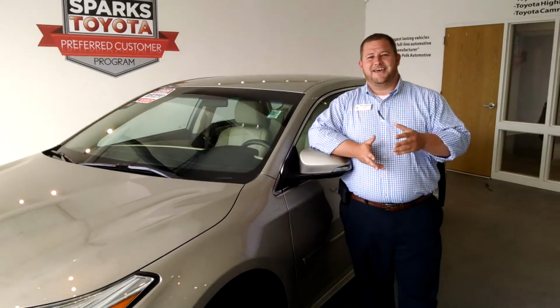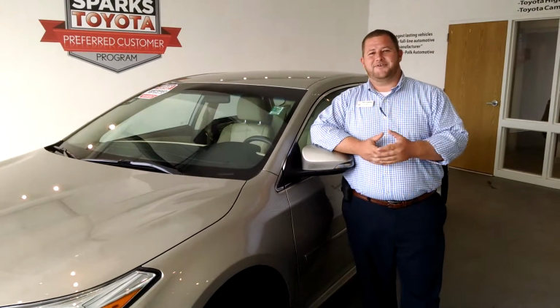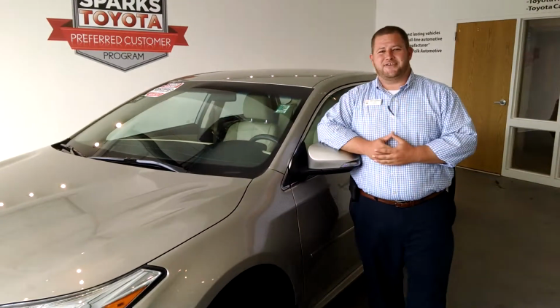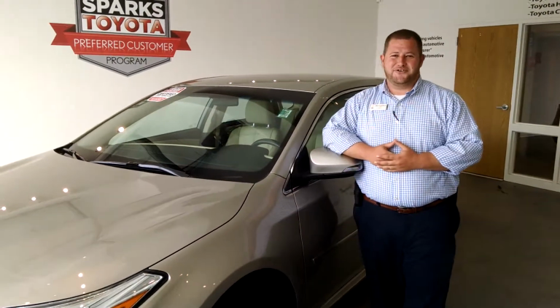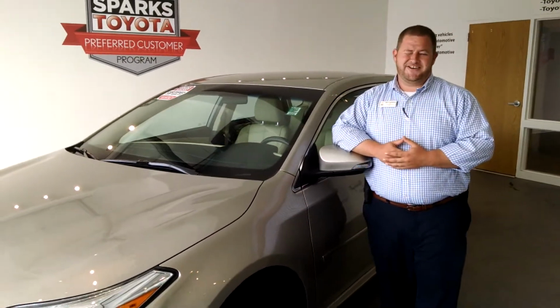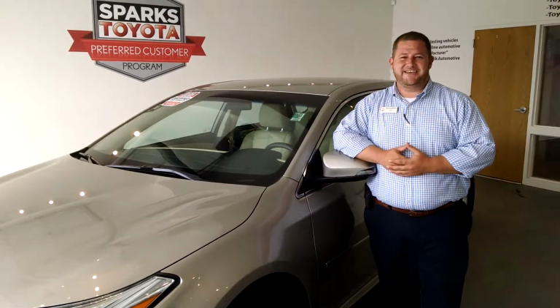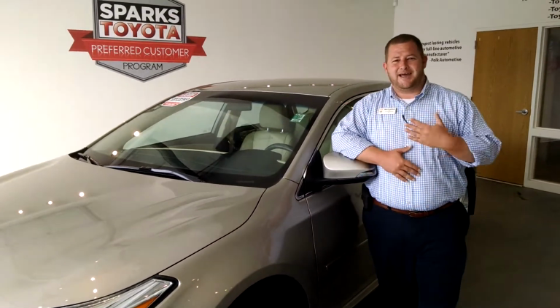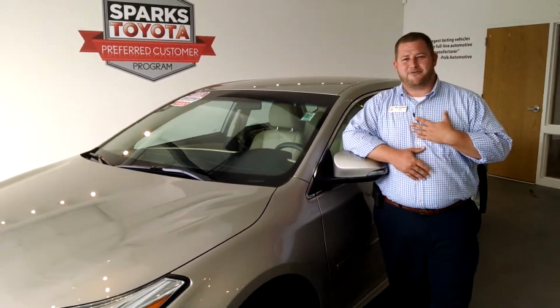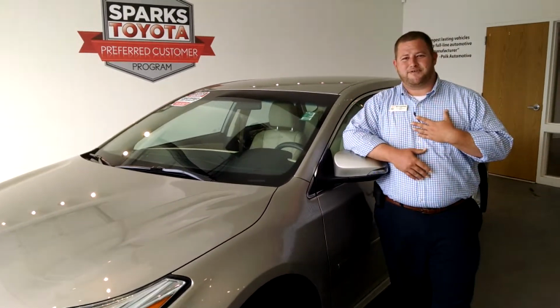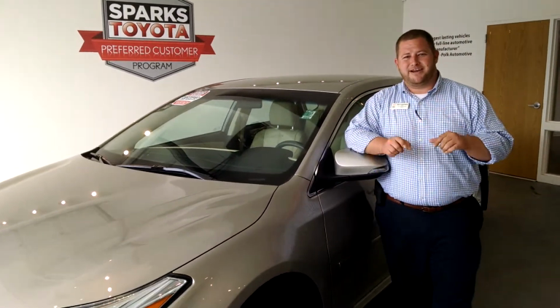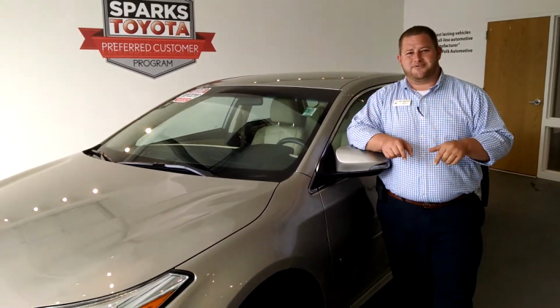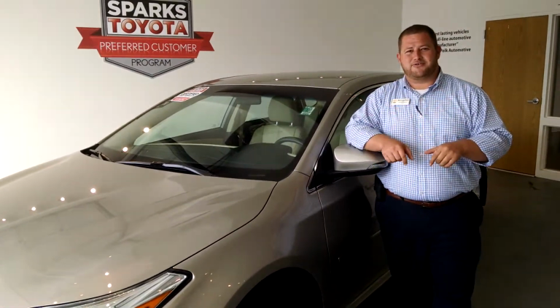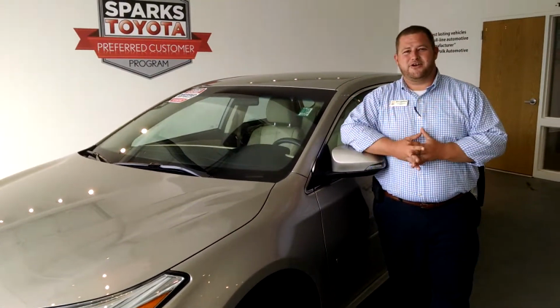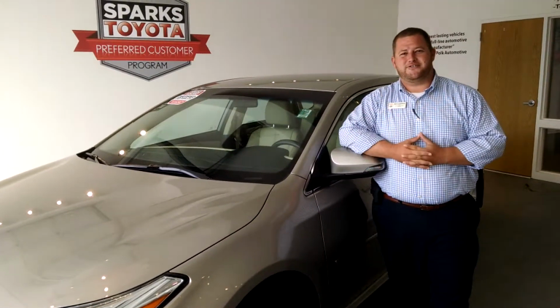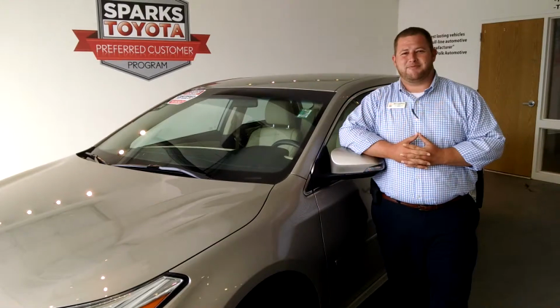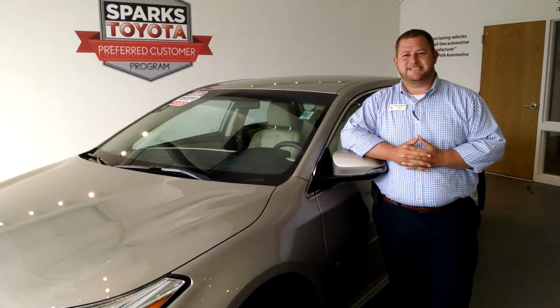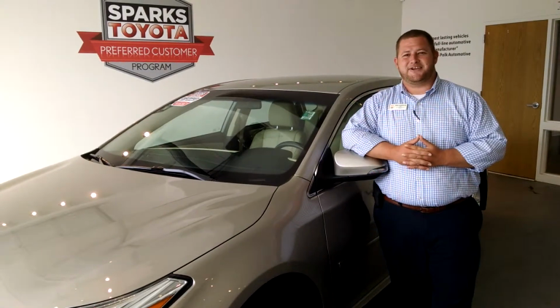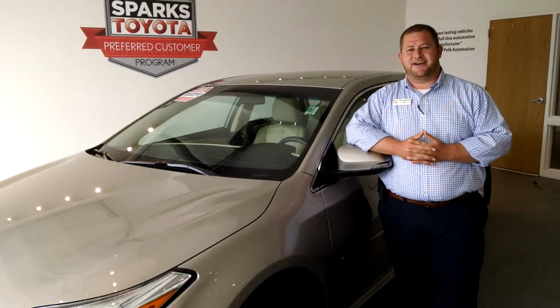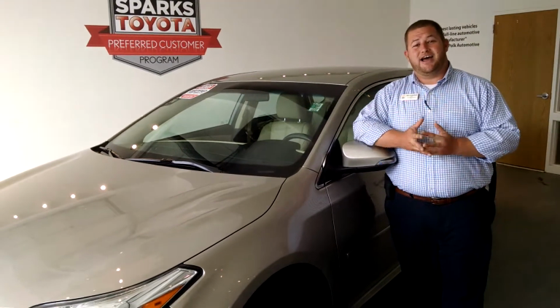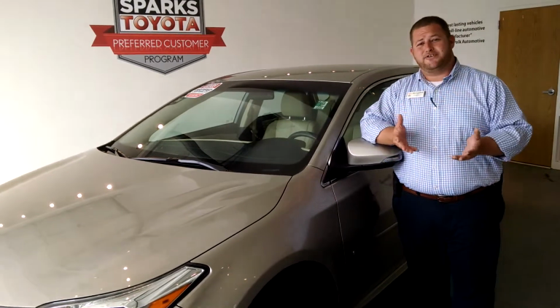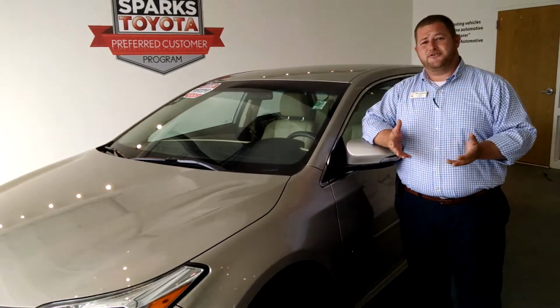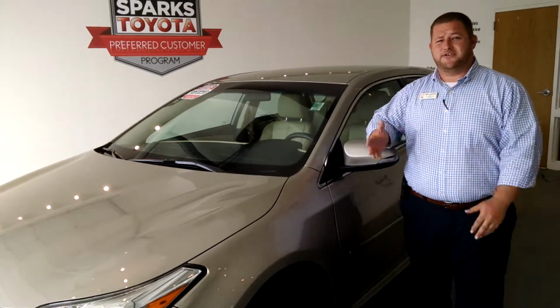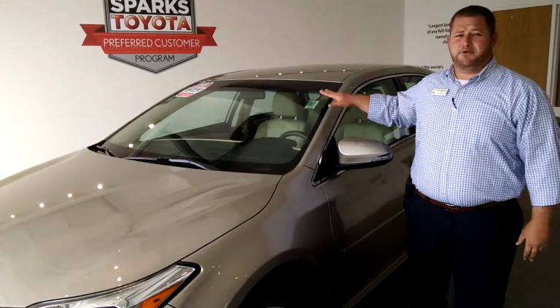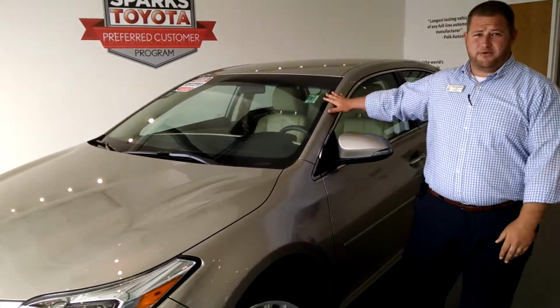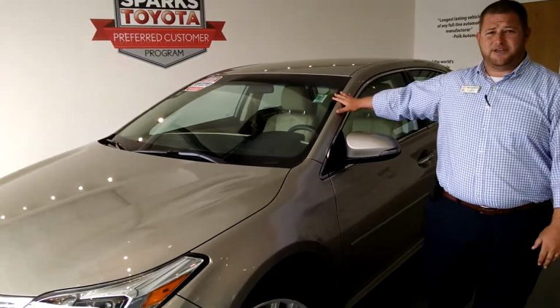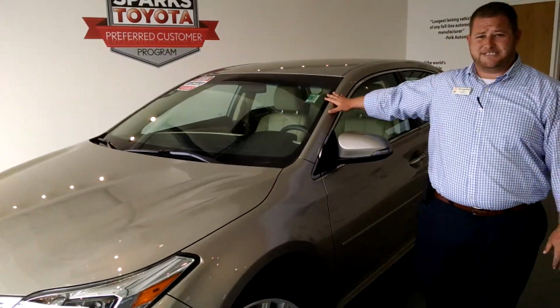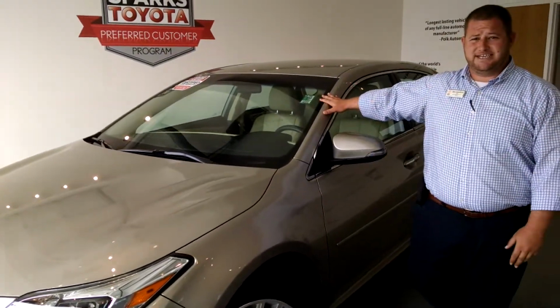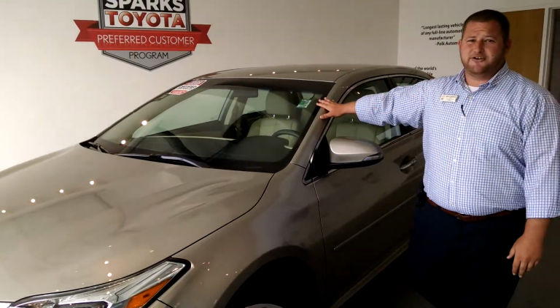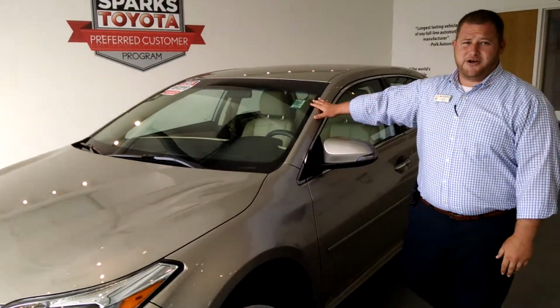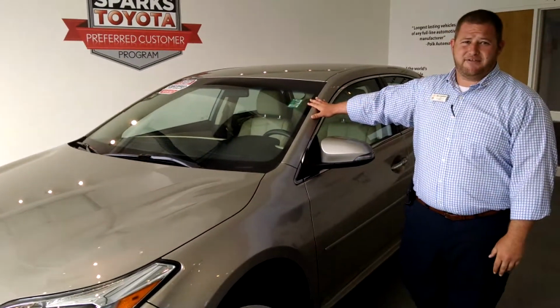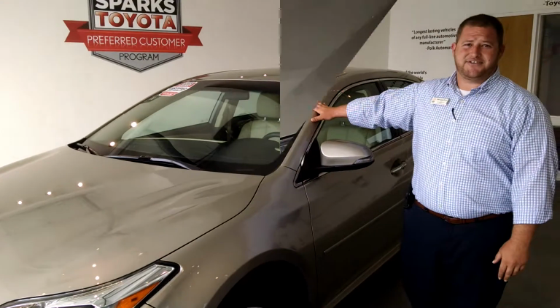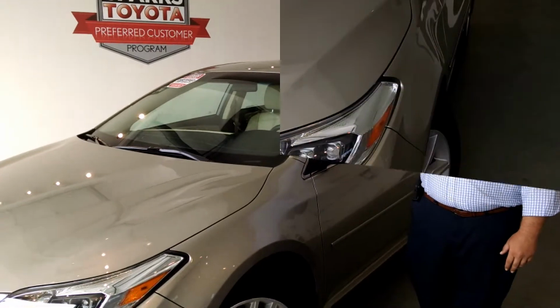Hey folks, thanks for tuning in today. I'm Ben Crawford, right here at Sparks Toyota in Sunny Myrtle Beach, South Carolina. I want to introduce to you this beautiful 2013 Toyota Avalon XLE.